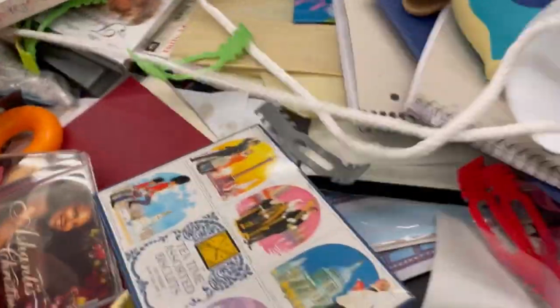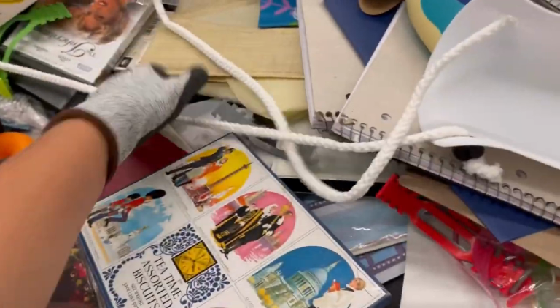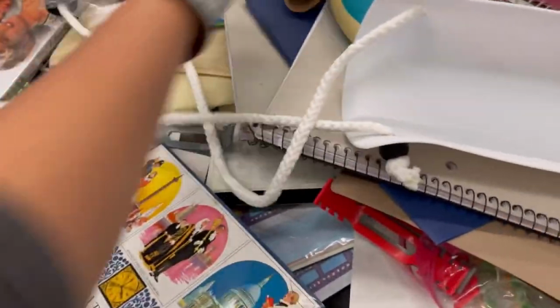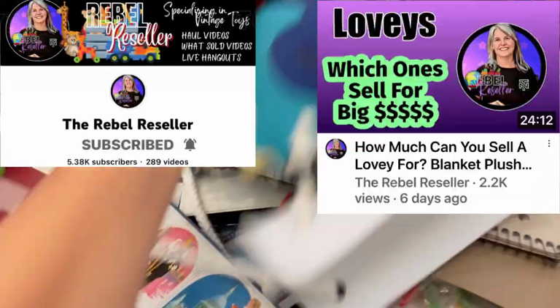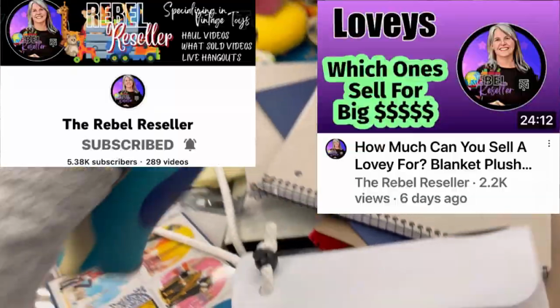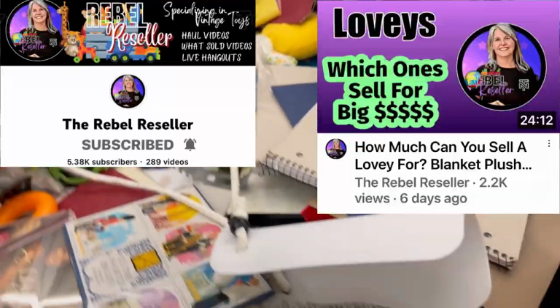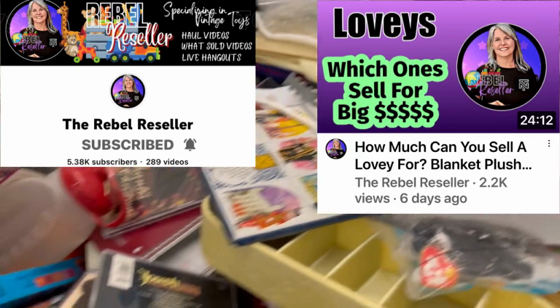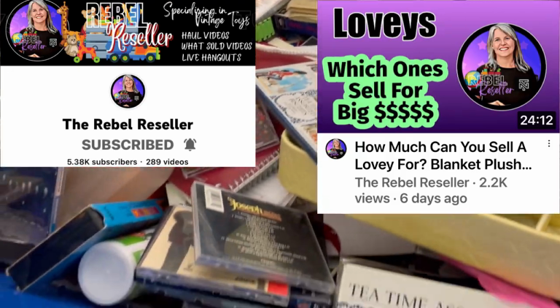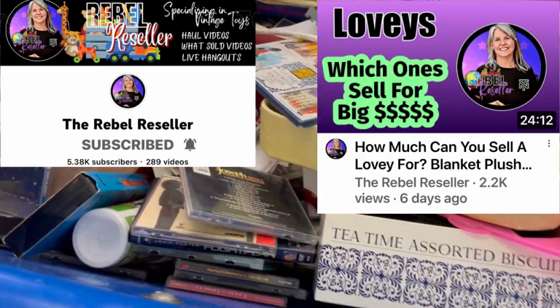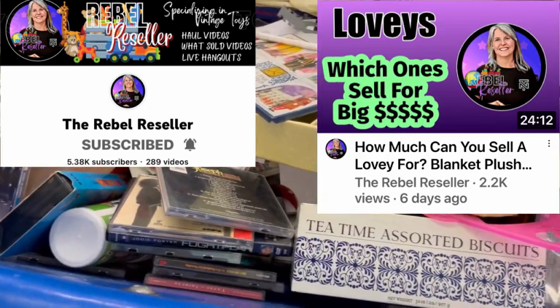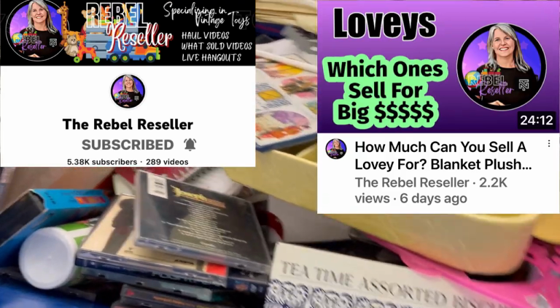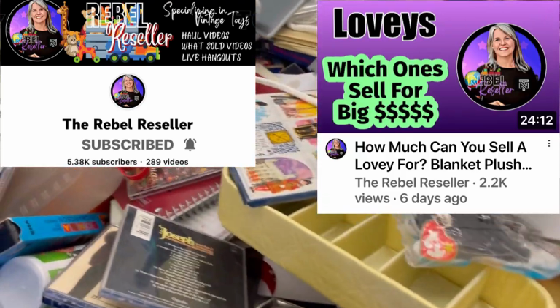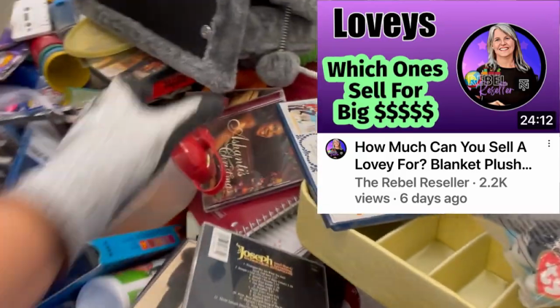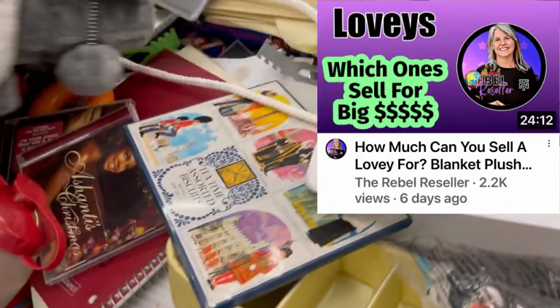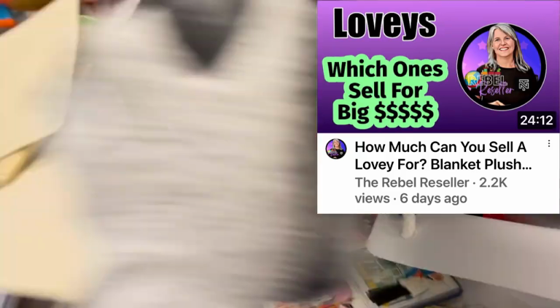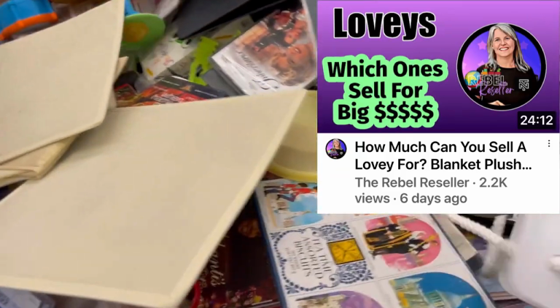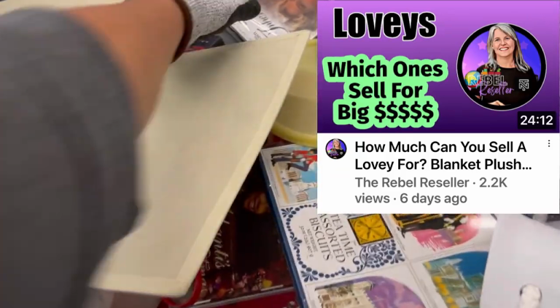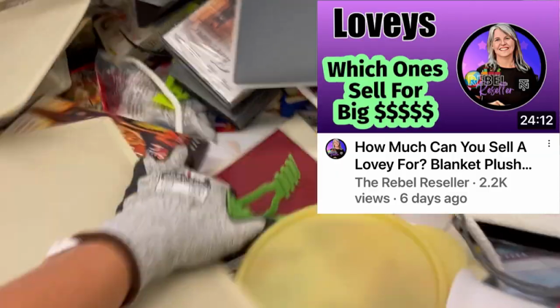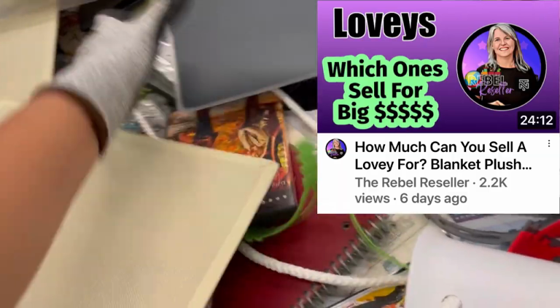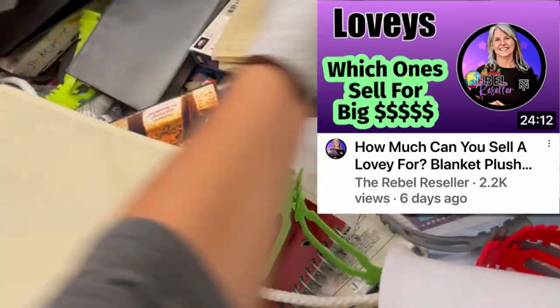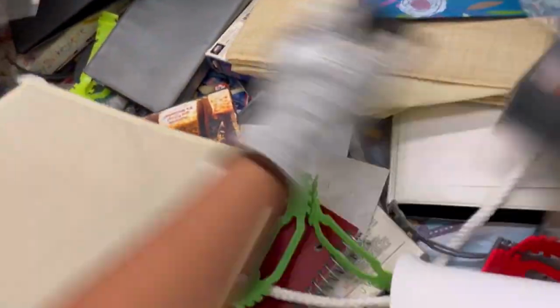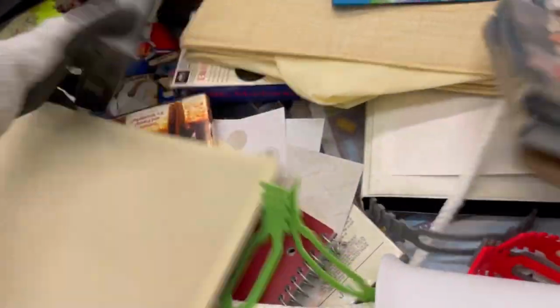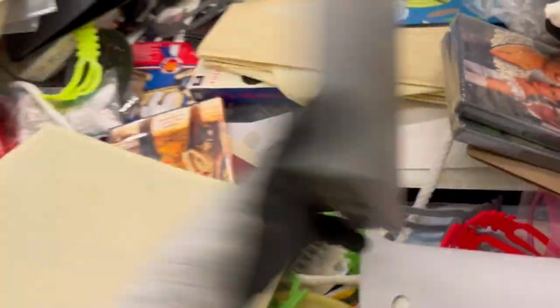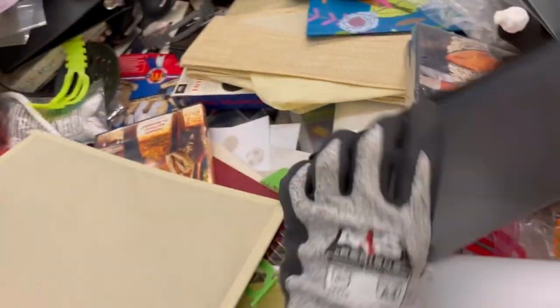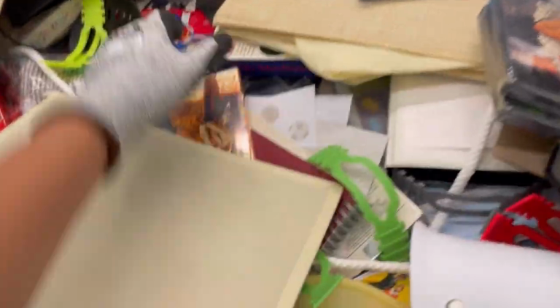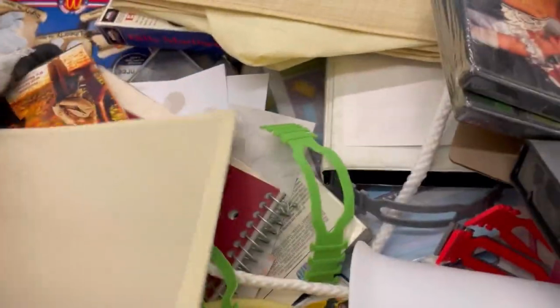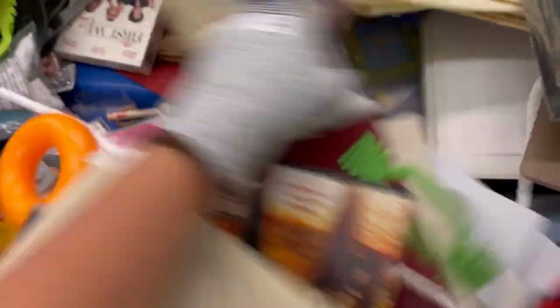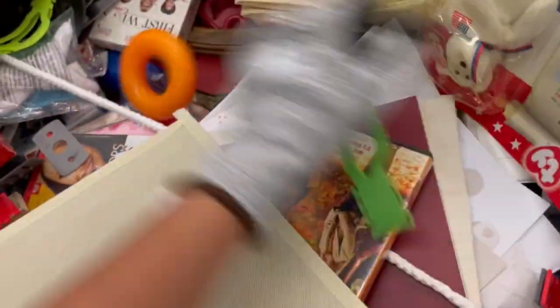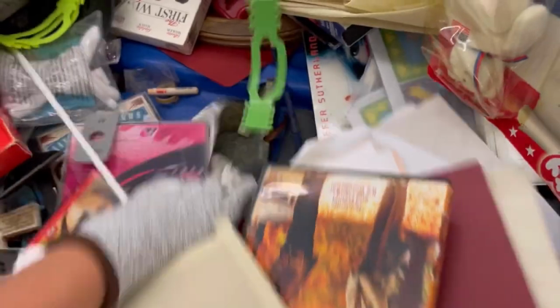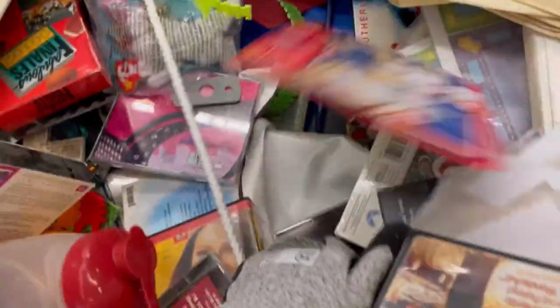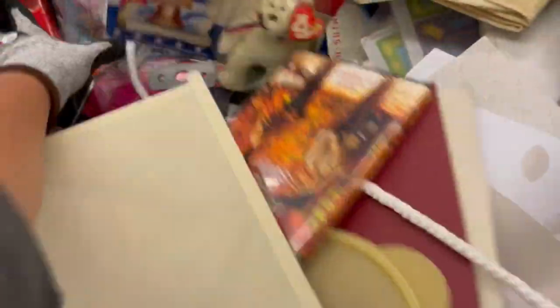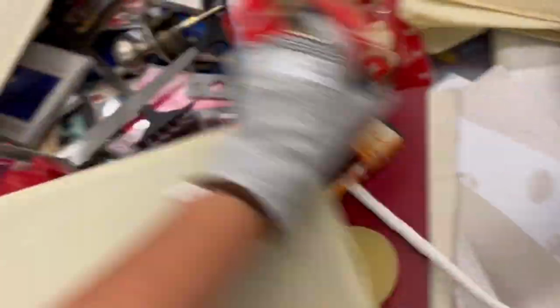These plates didn't comp out super high so I put those back in the bin. If you want to learn more about Lovies, the Rebel Reseller recently did a video on high-dollar Lovie security blankets to be on the lookout for. She is incredible — definitely go subscribe to her.